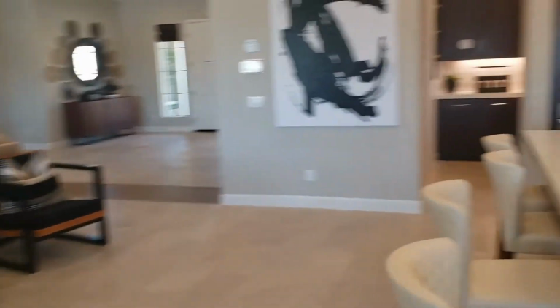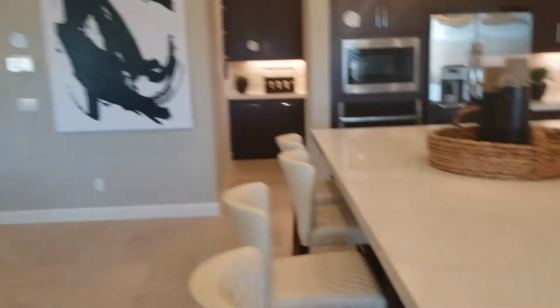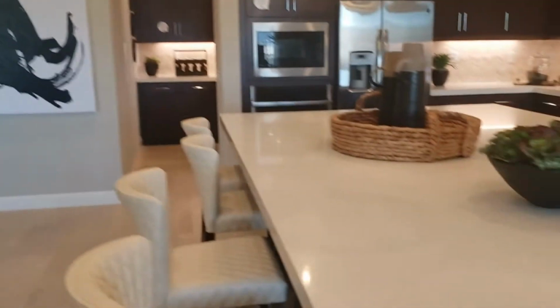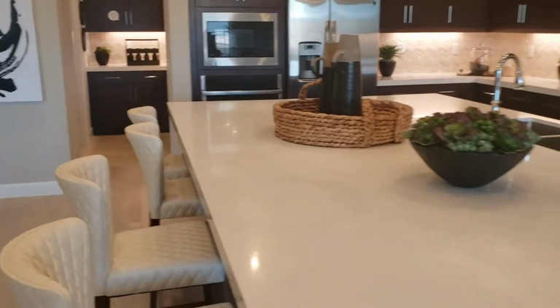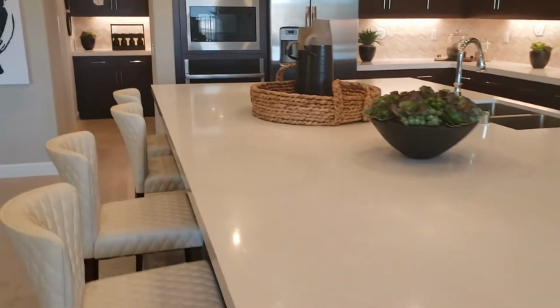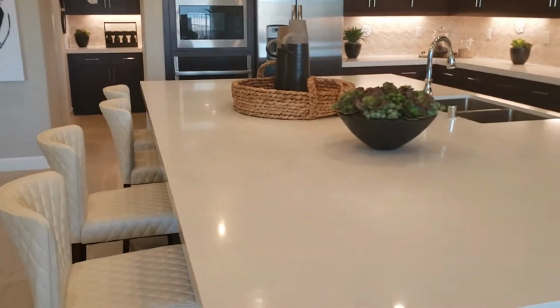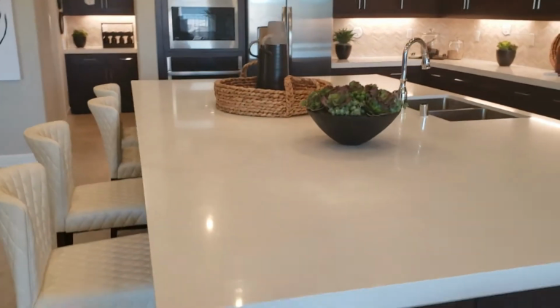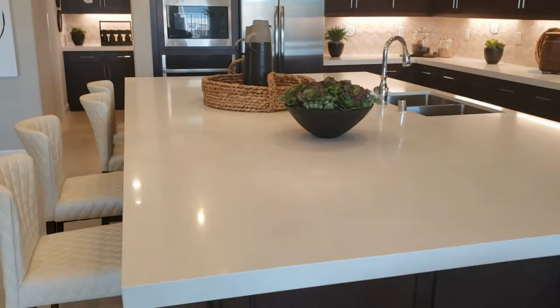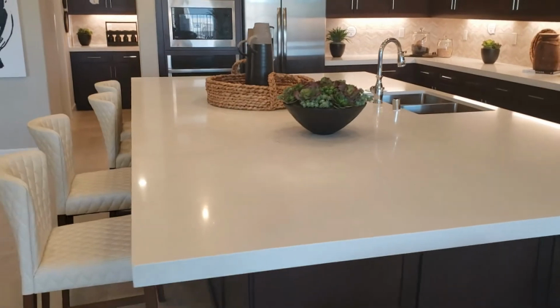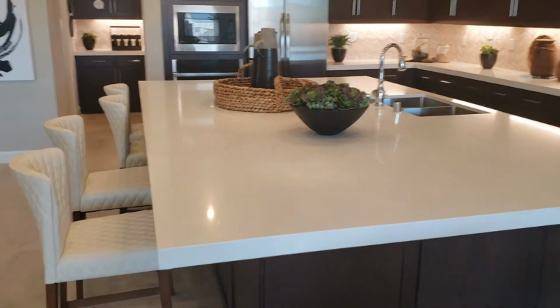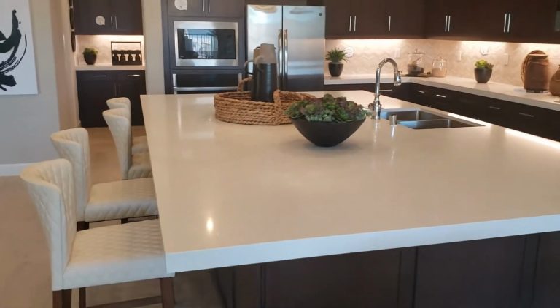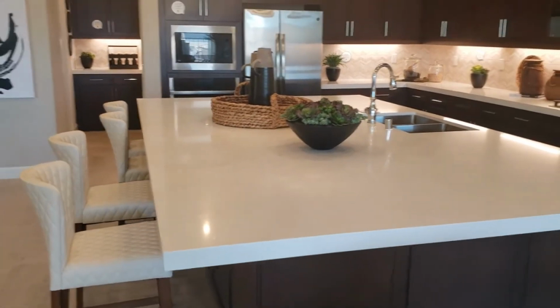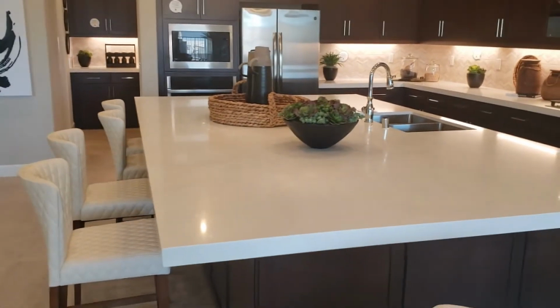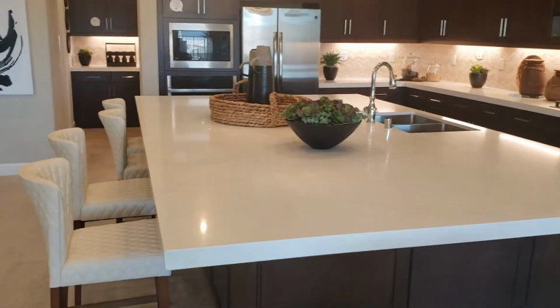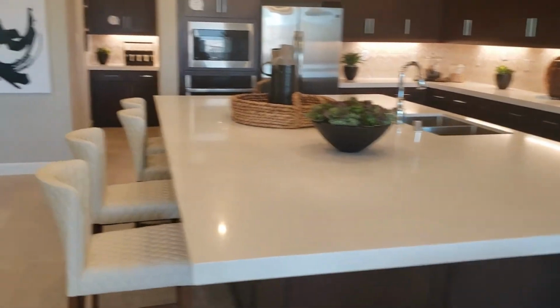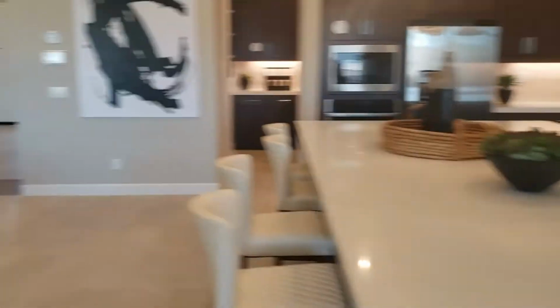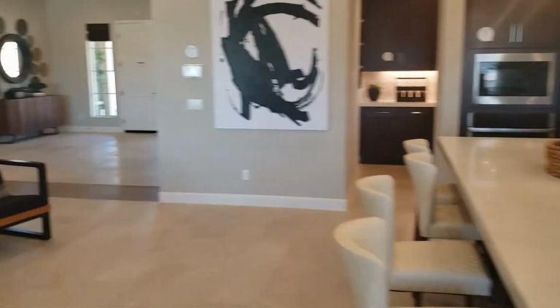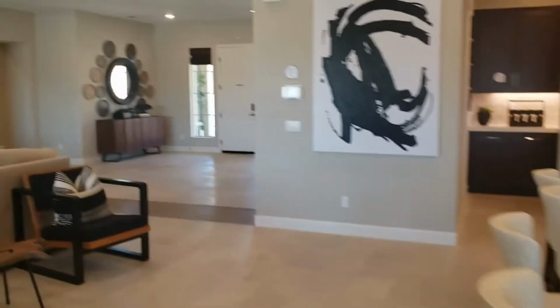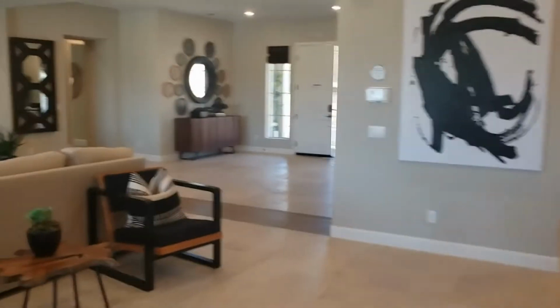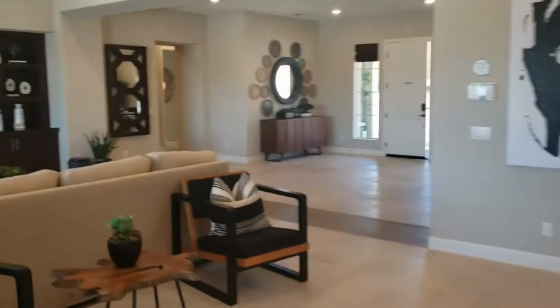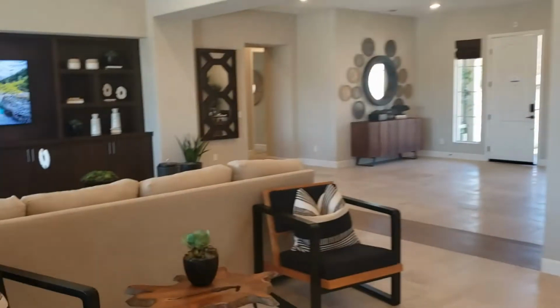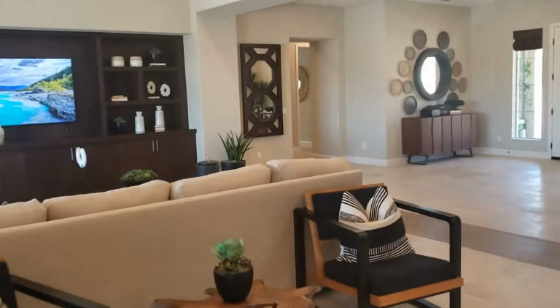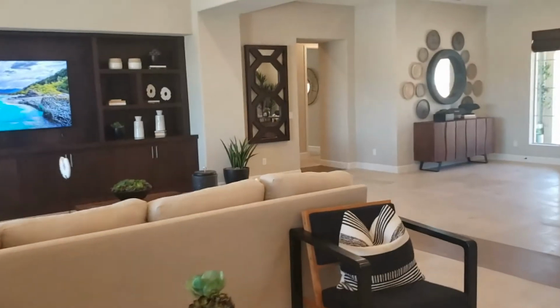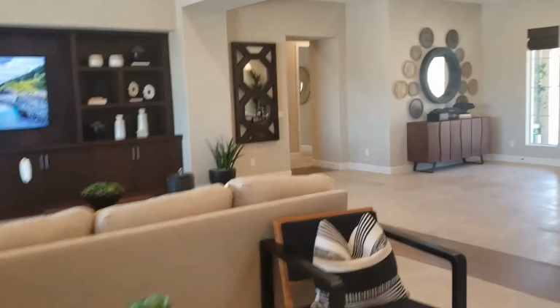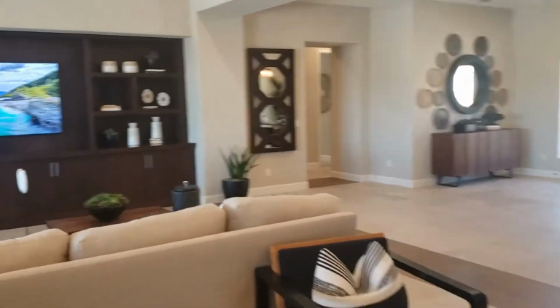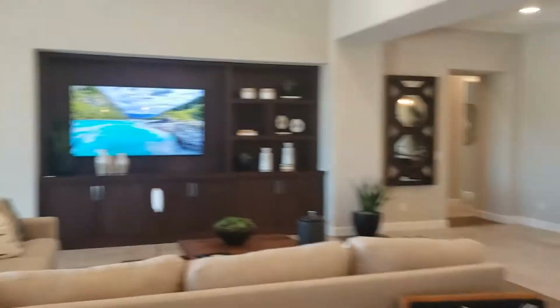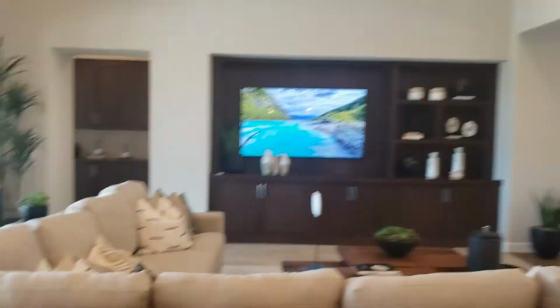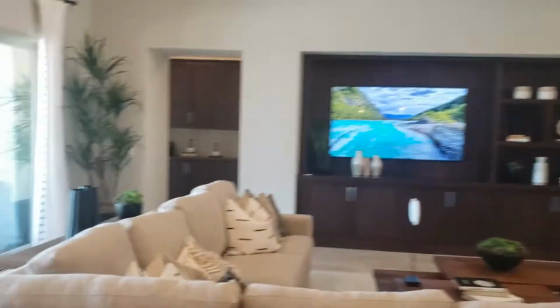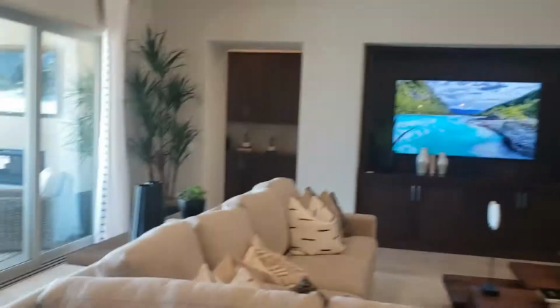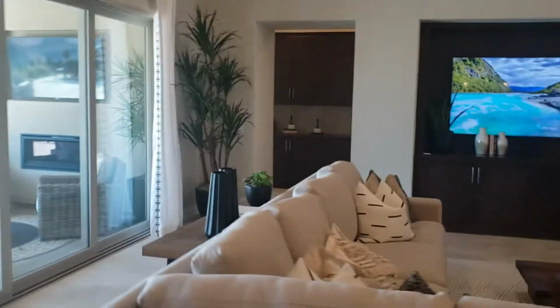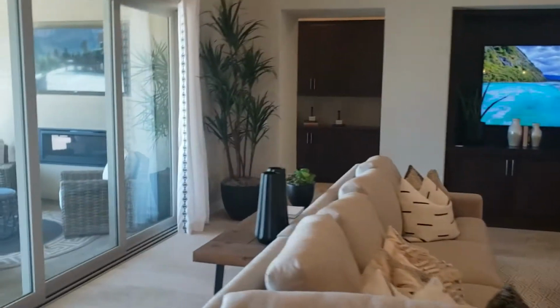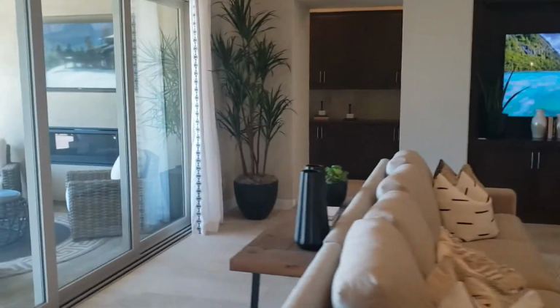Huge island here - this island is absolutely massive. We'll go over to this bedroom now.